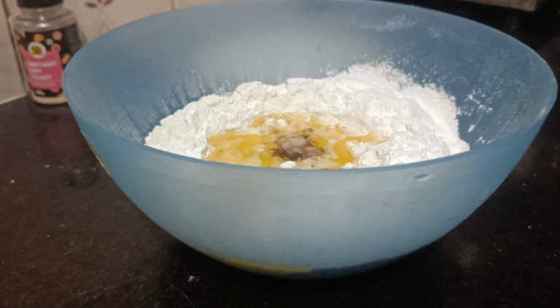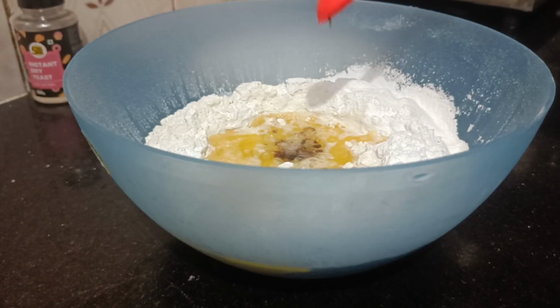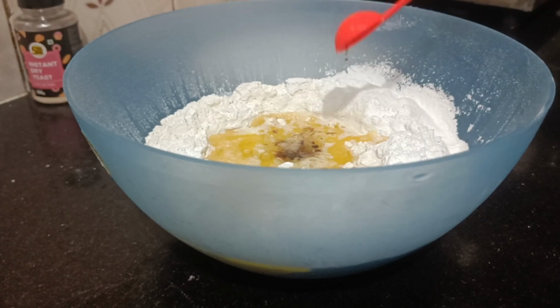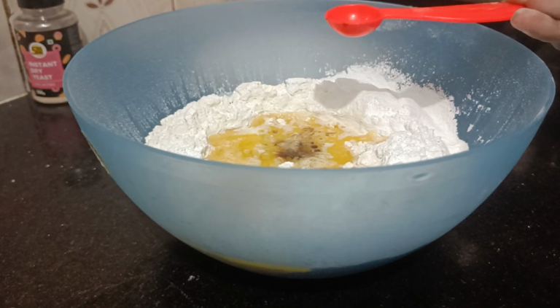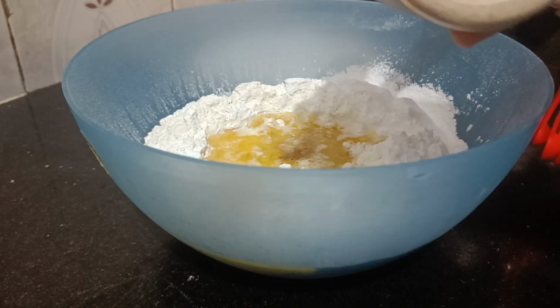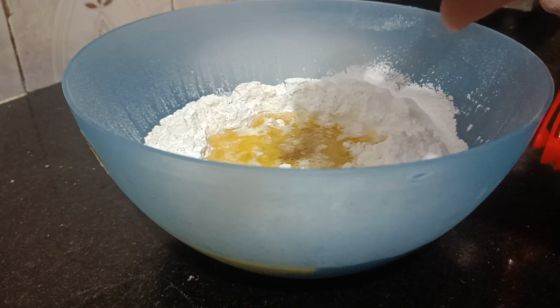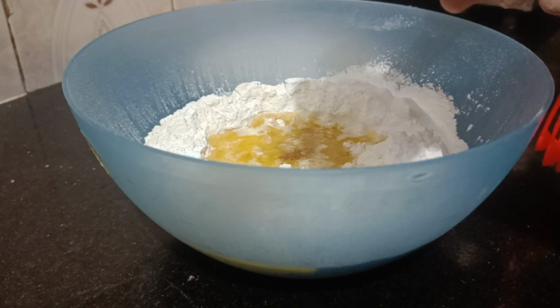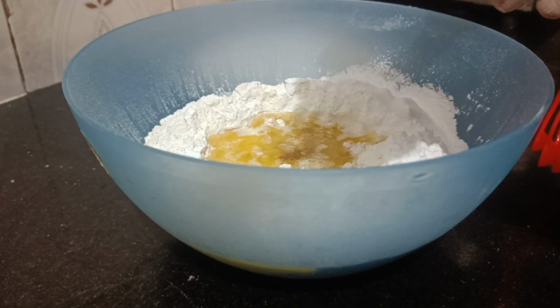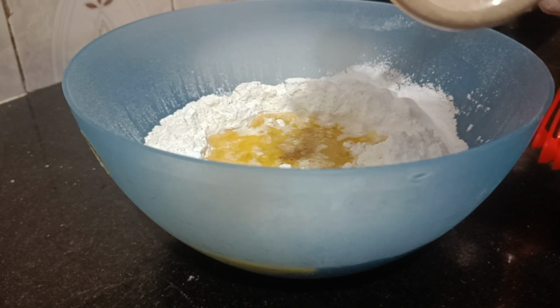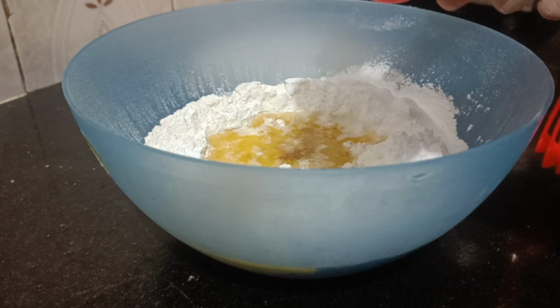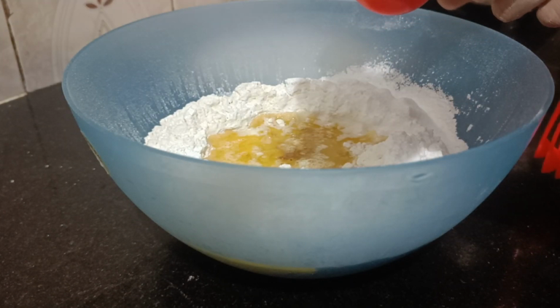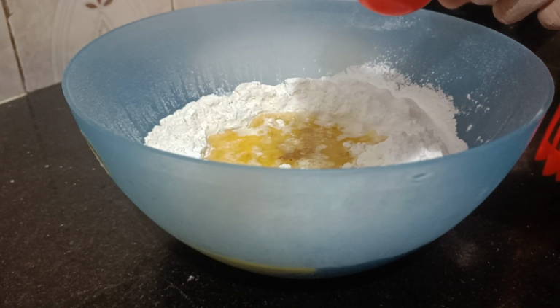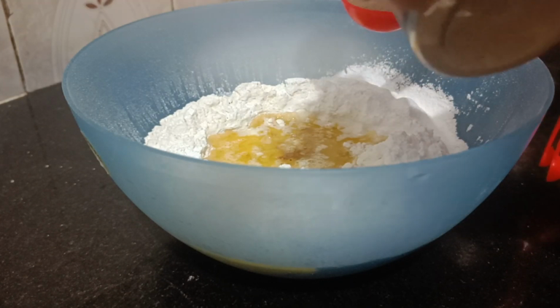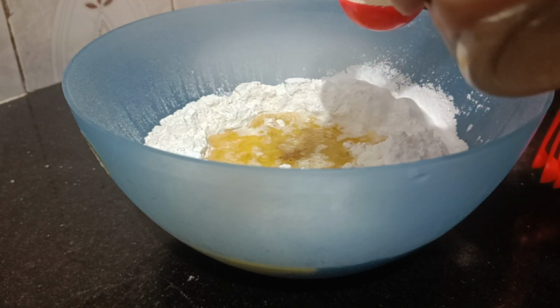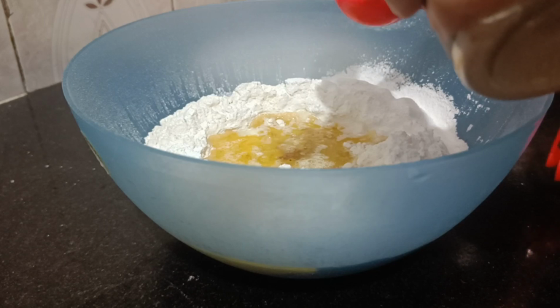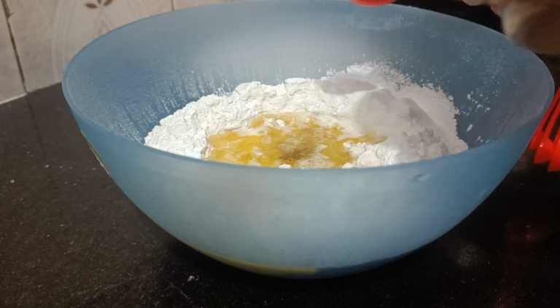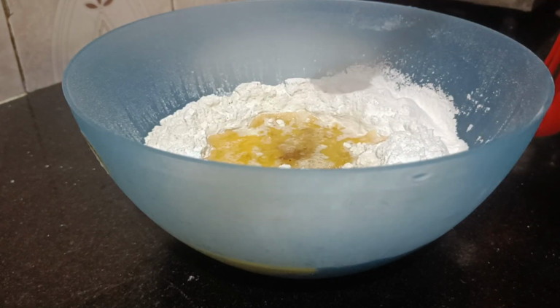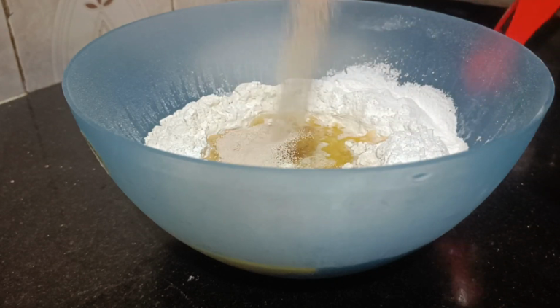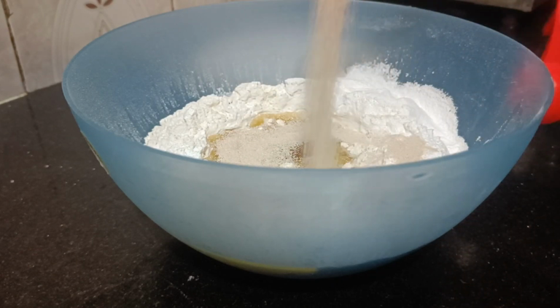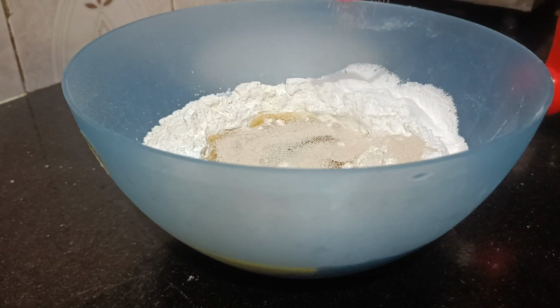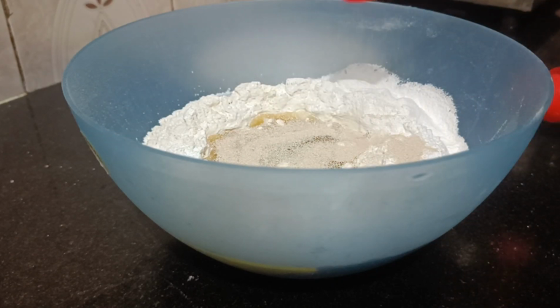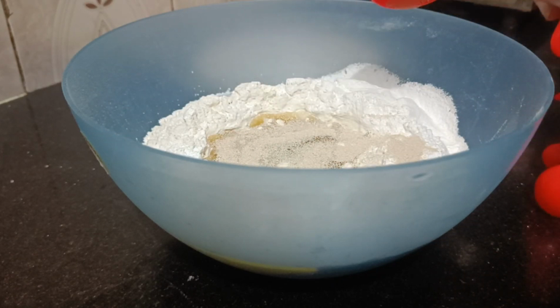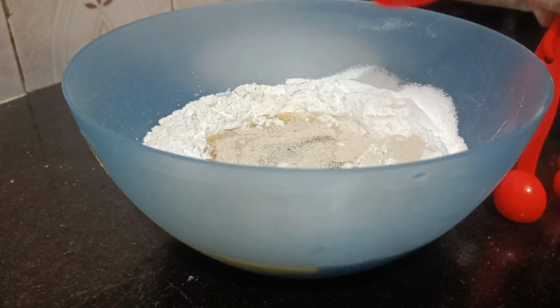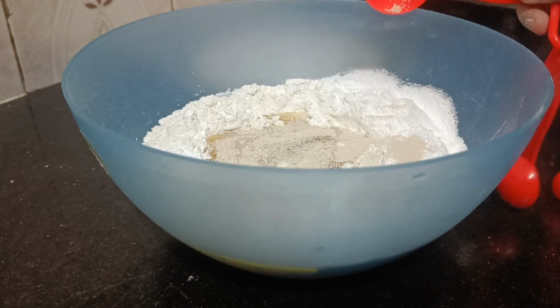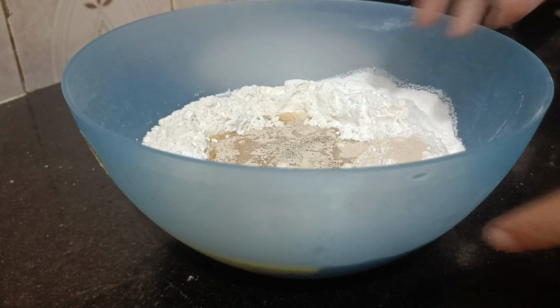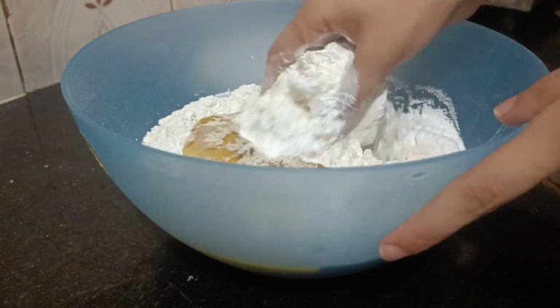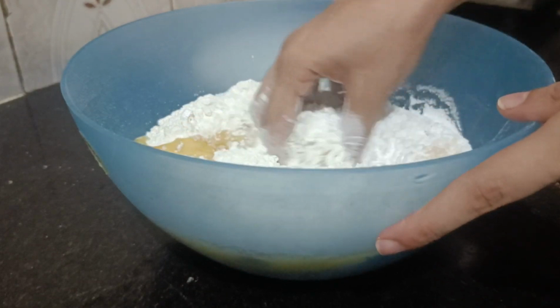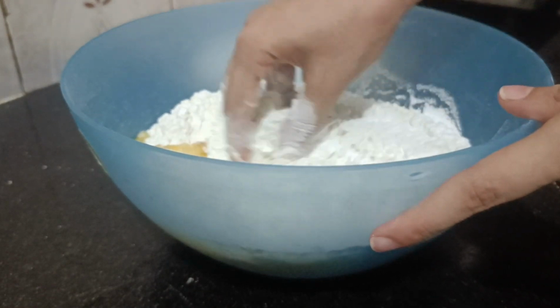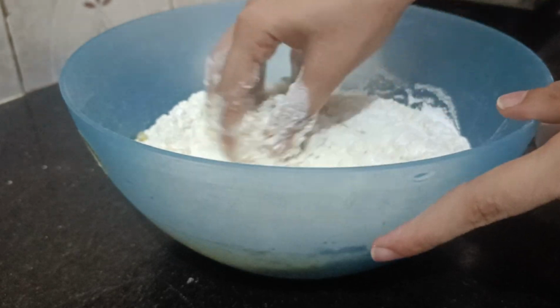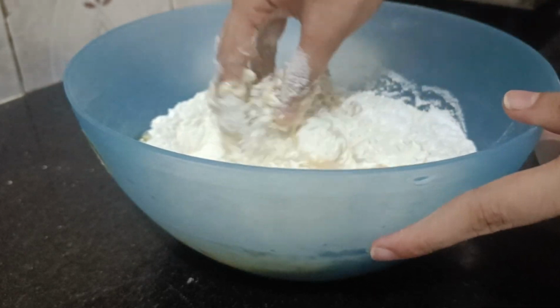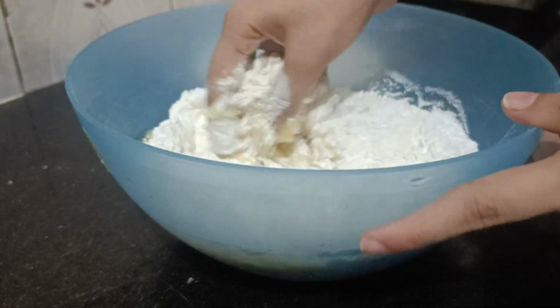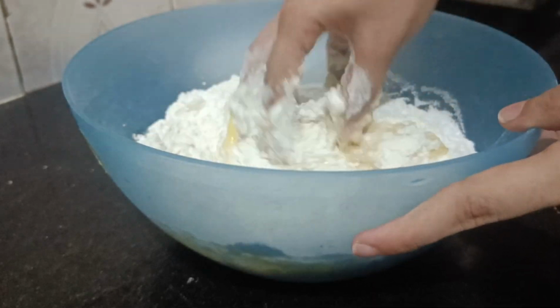We will add one tablespoon of vanilla essence and one tablespoon of instant dry yeast. First we will mix it well, and then we will knead it into a dough.